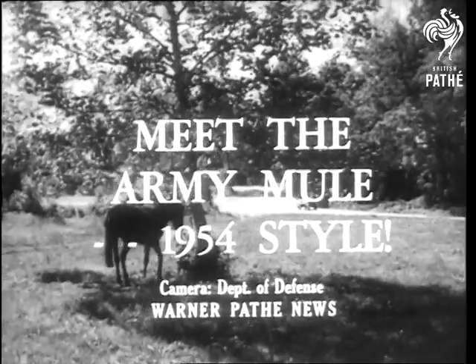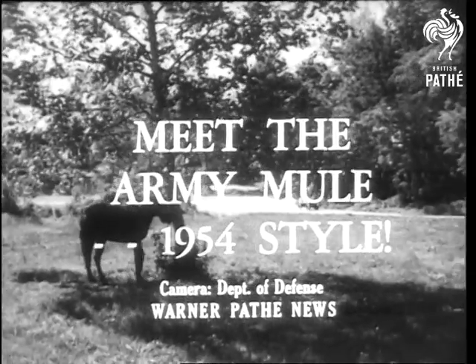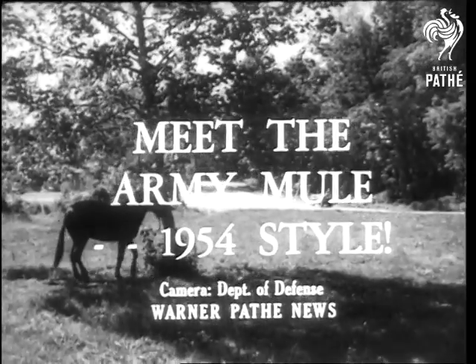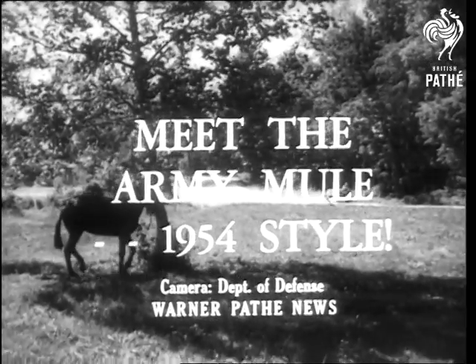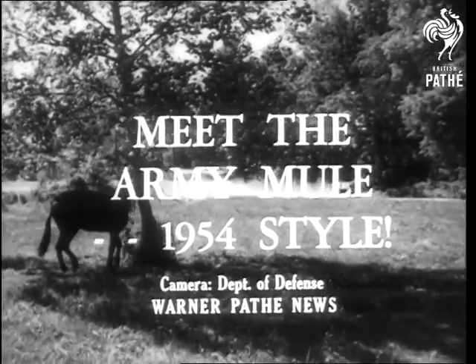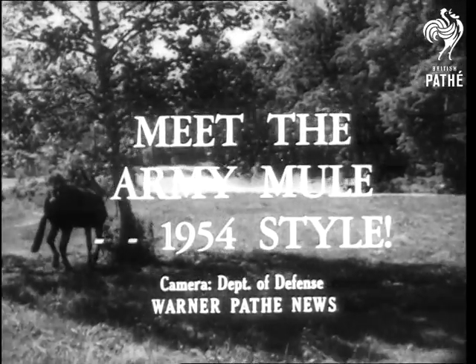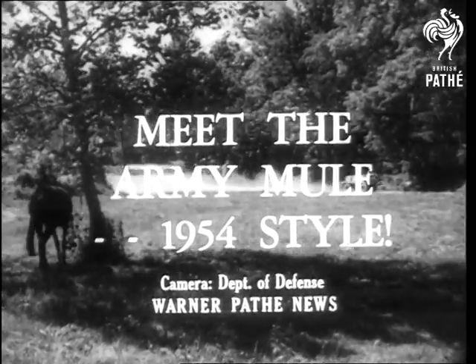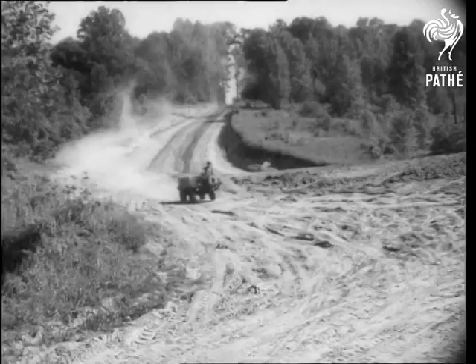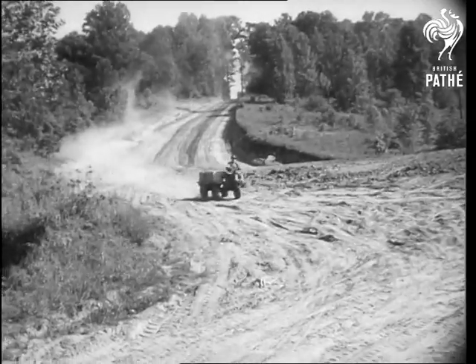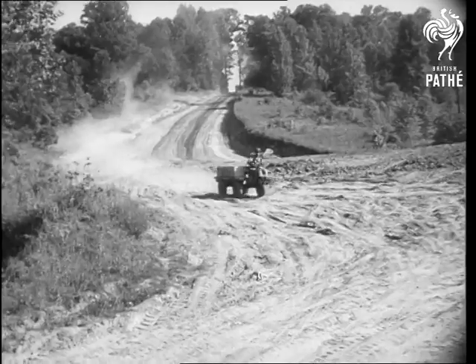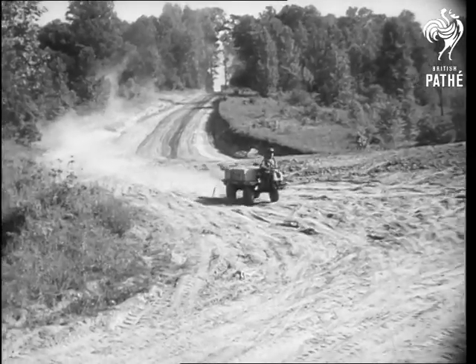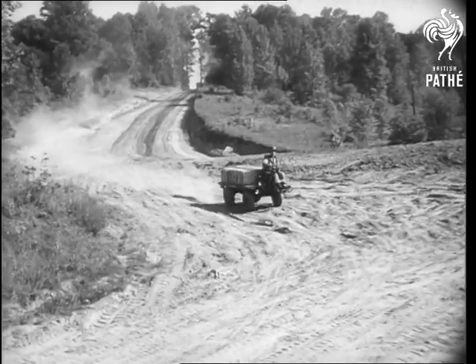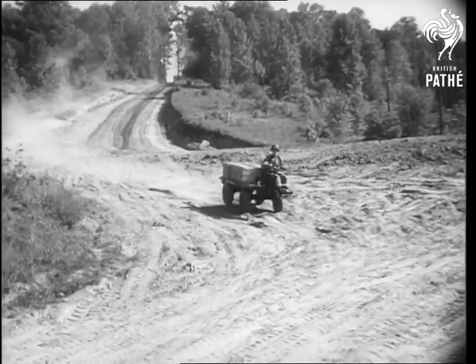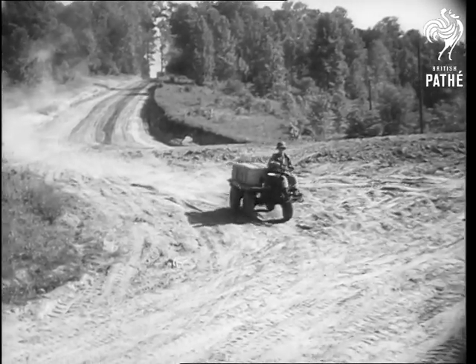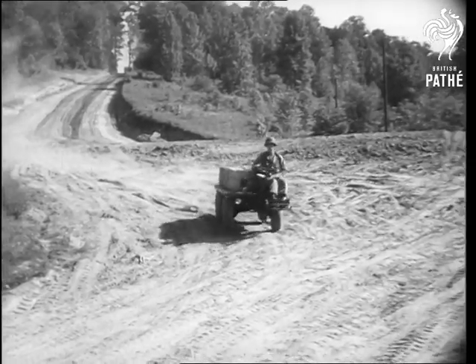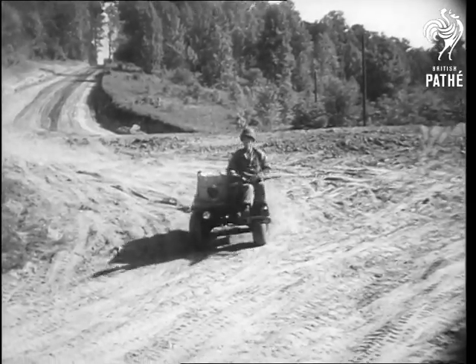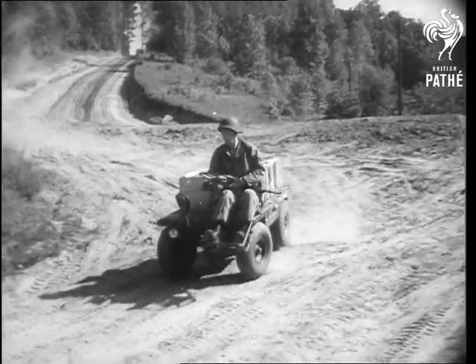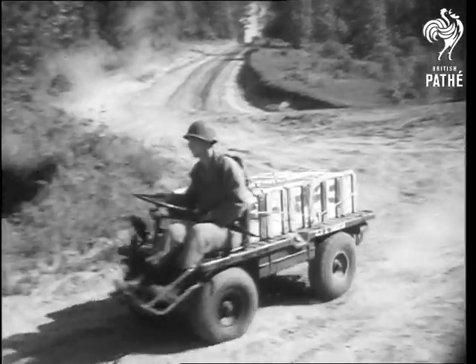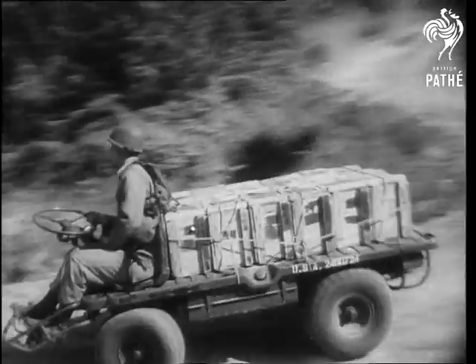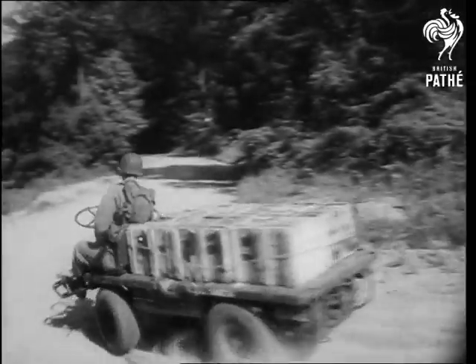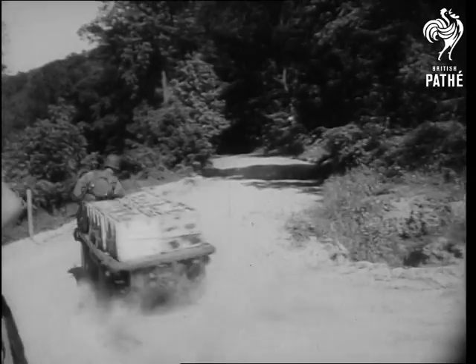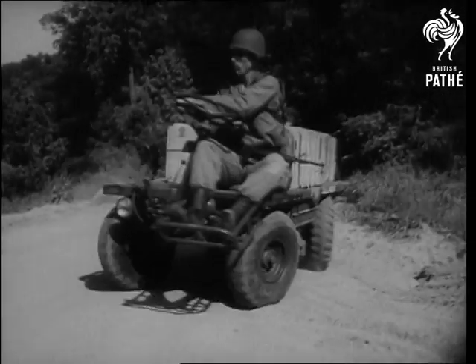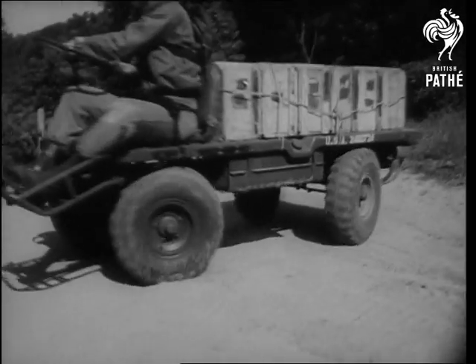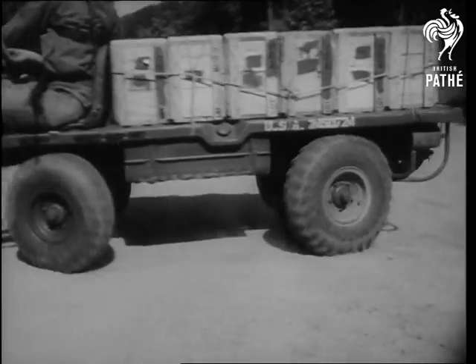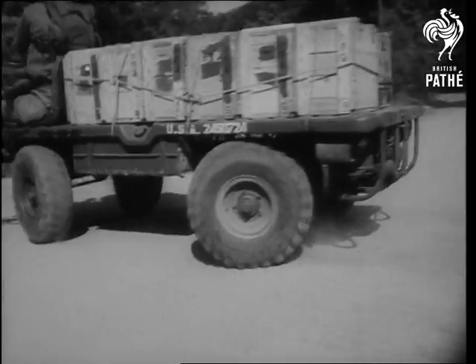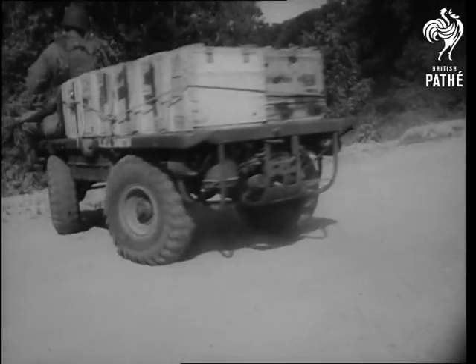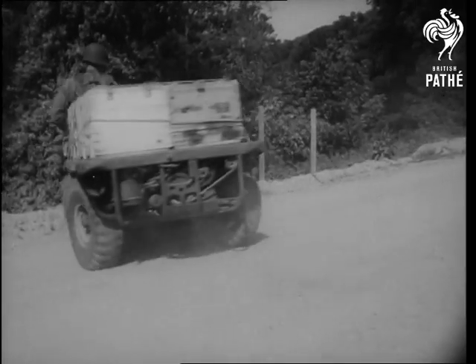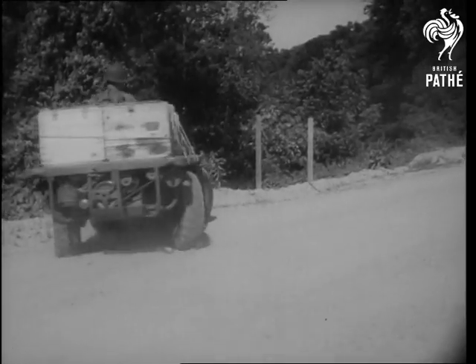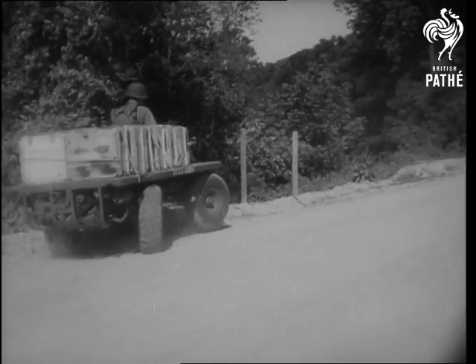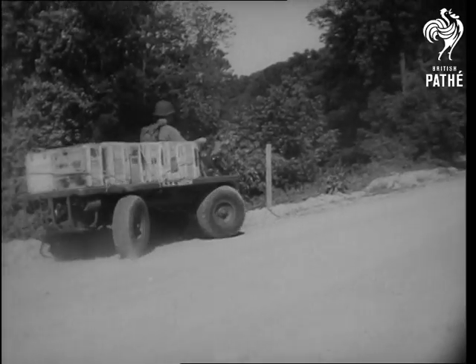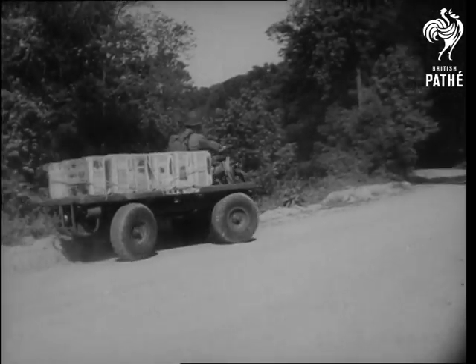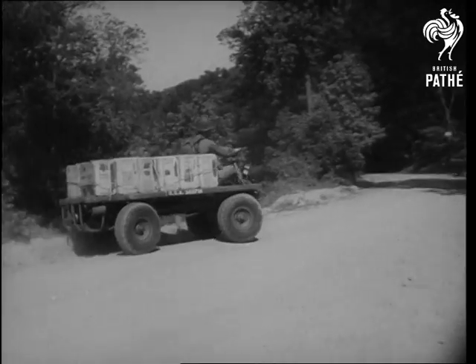The Army's mechanical mule is inspected by its illustrious predecessor, and the new mule has plenty of the old one's kick as it jounces over rugged test roads. Built for front-line work, the mechanical mule has four-wheel steering and can turn itself in an 18-foot circle.